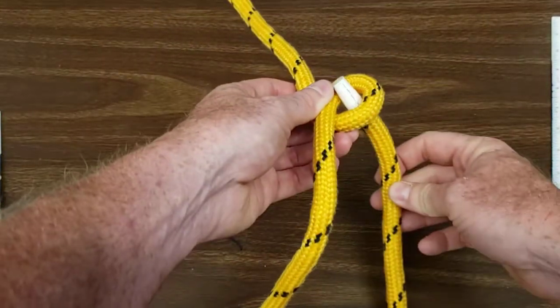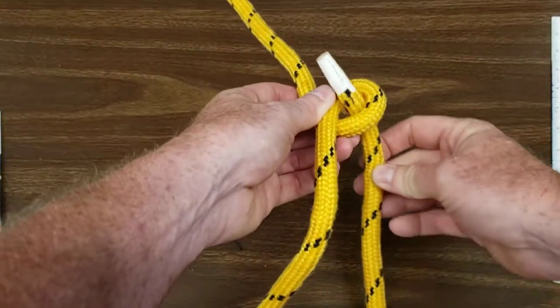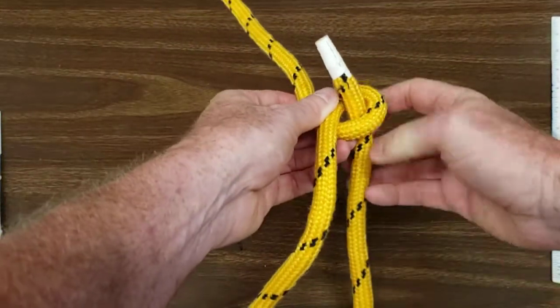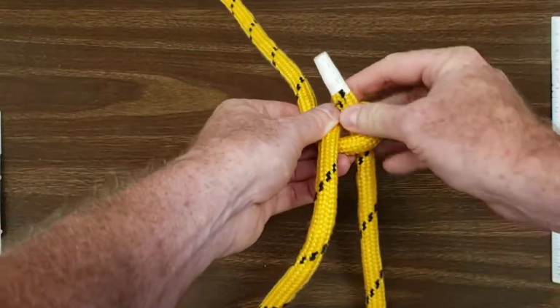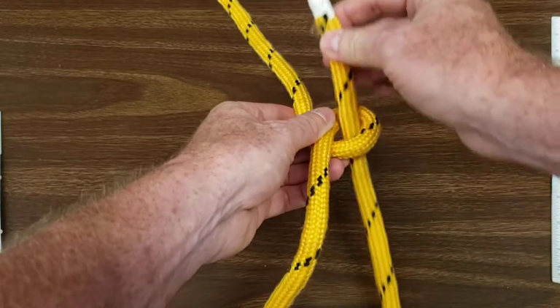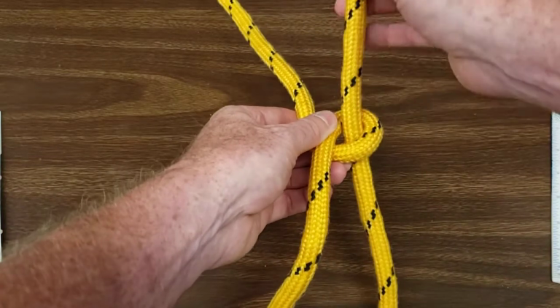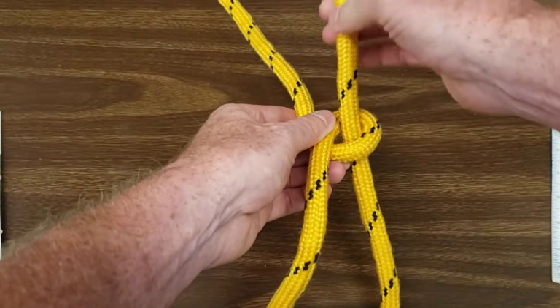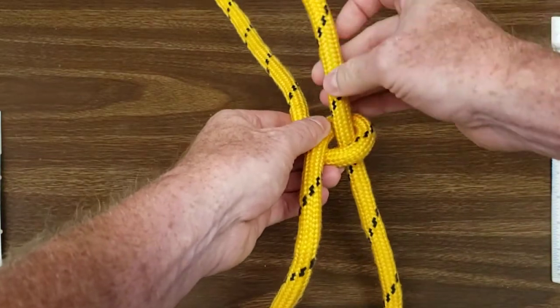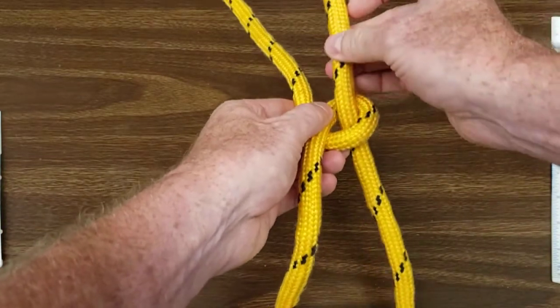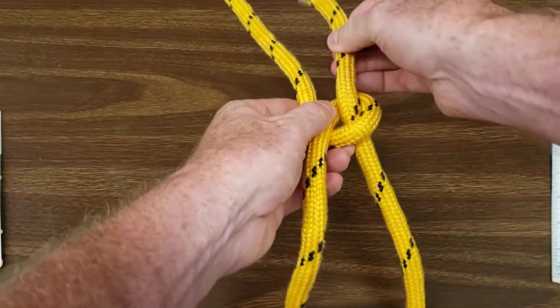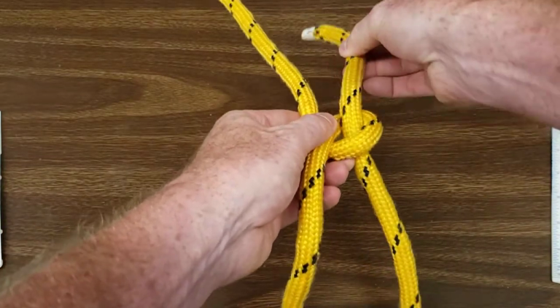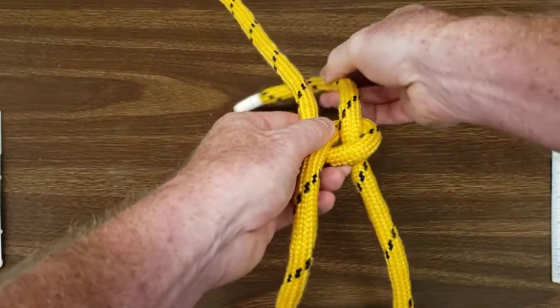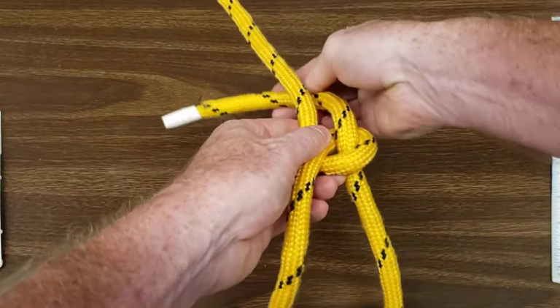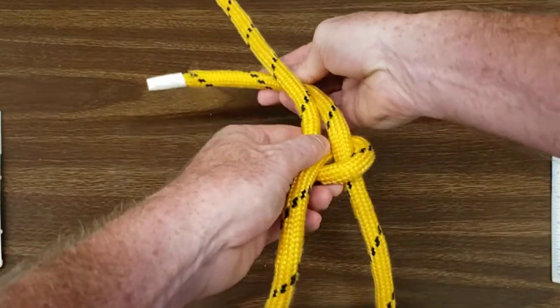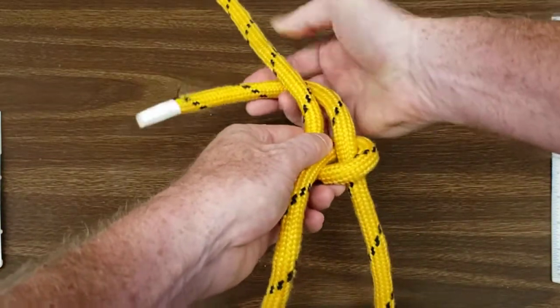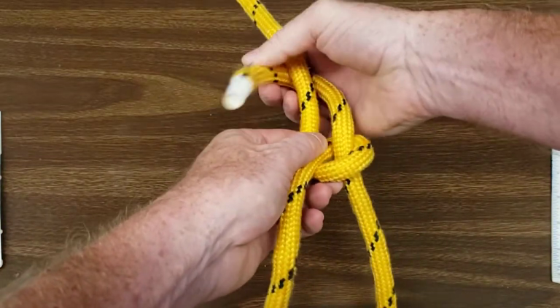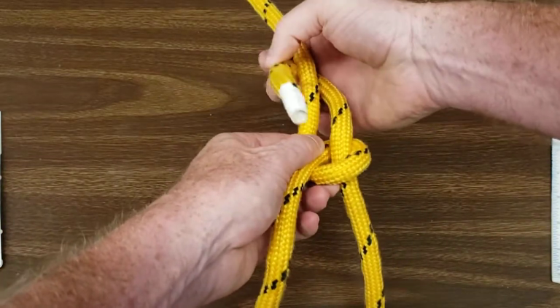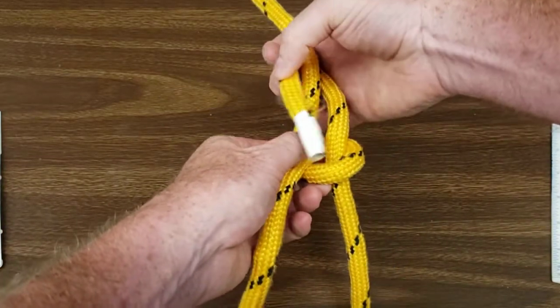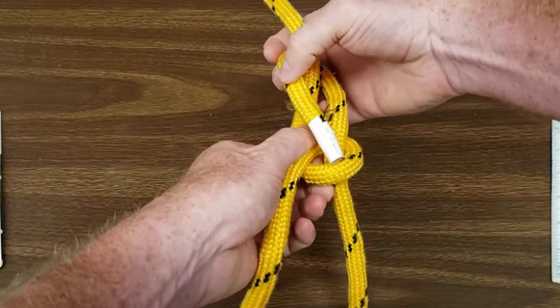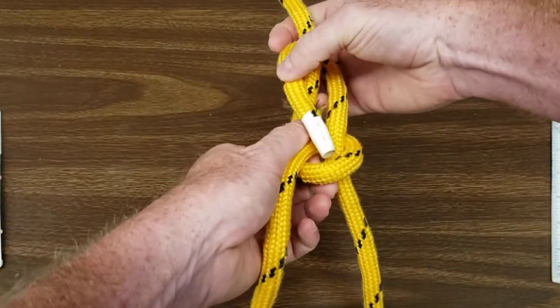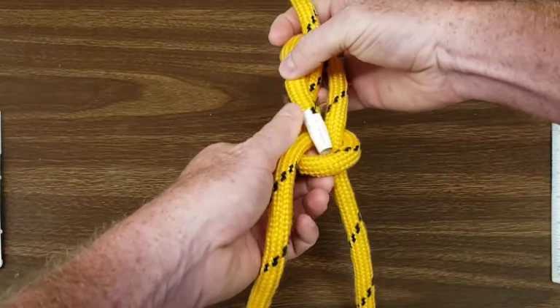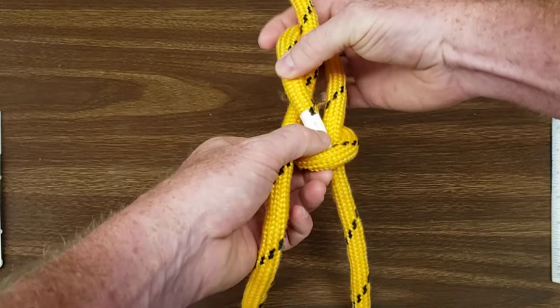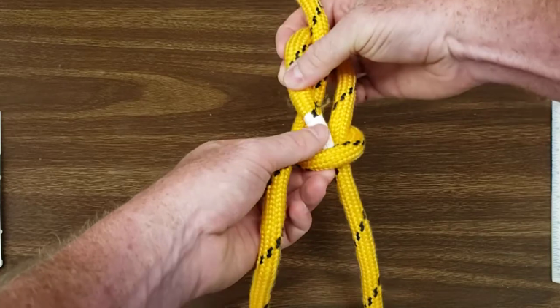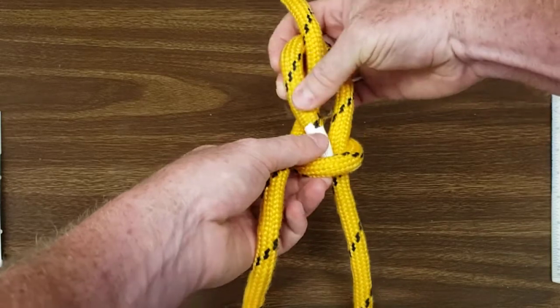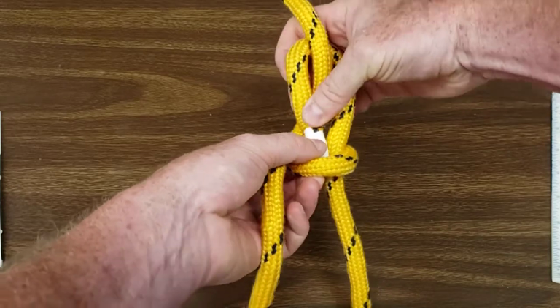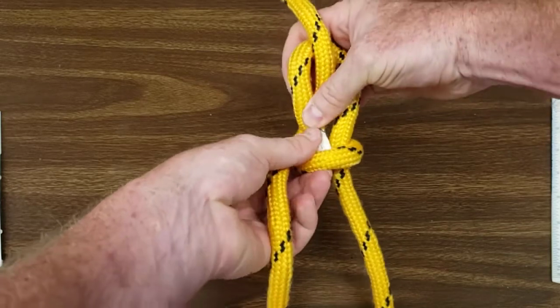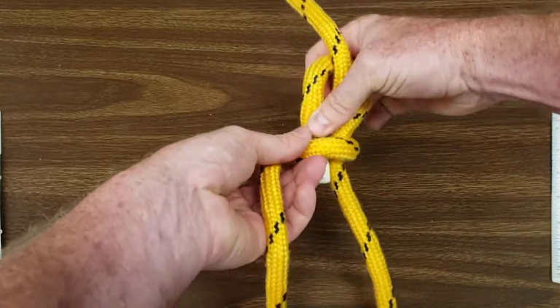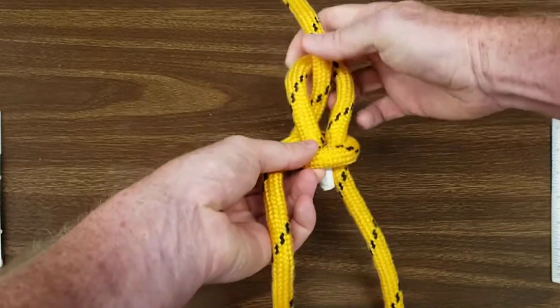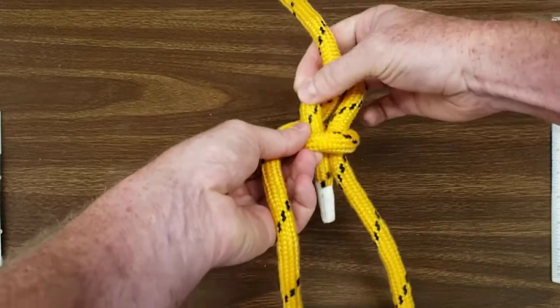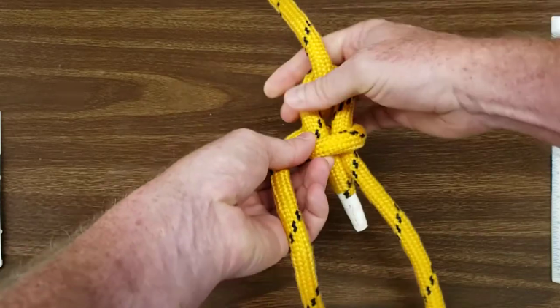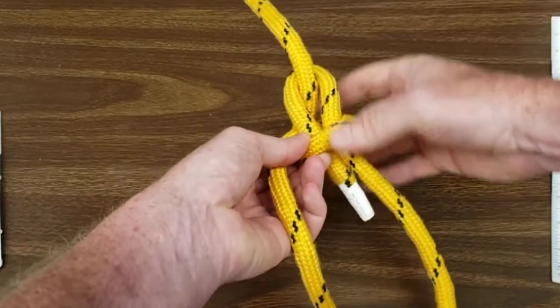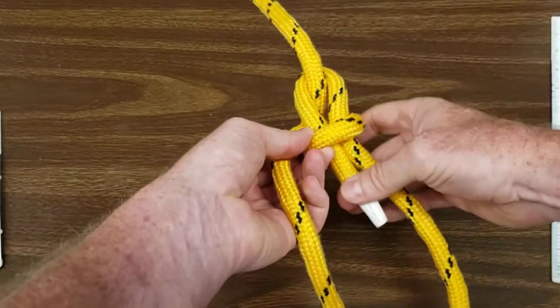Thread the tail up through the overhand loop, behind the standing end of the rope, and back down through the overhand loop.